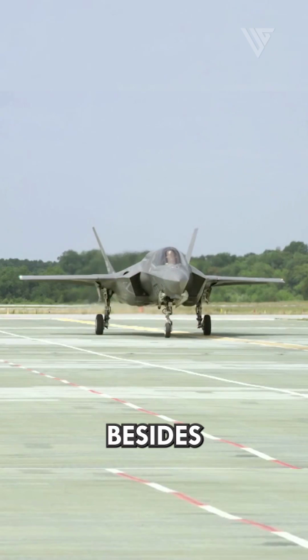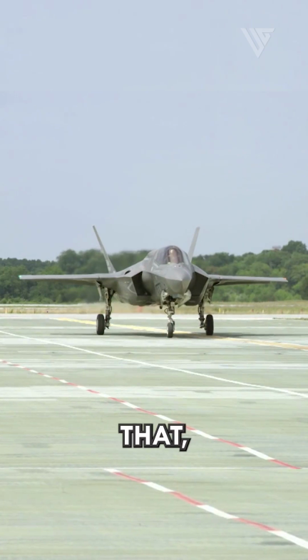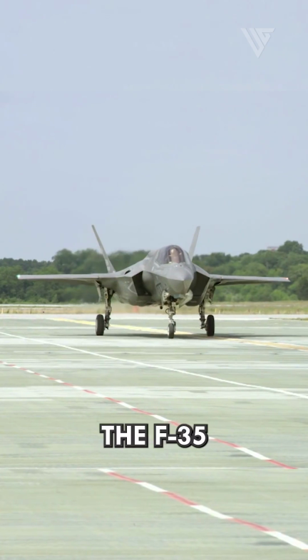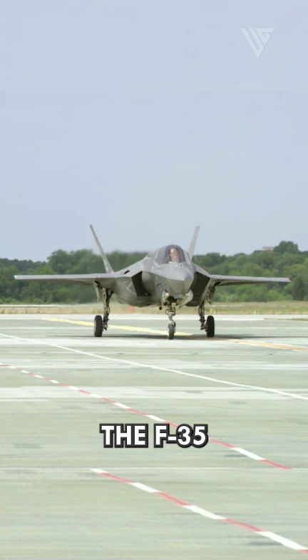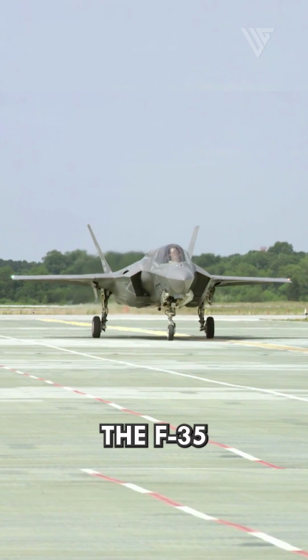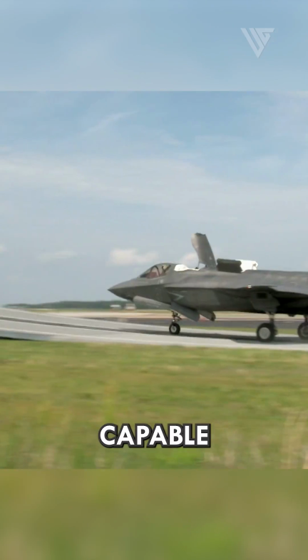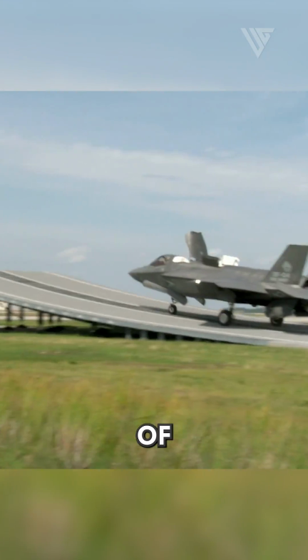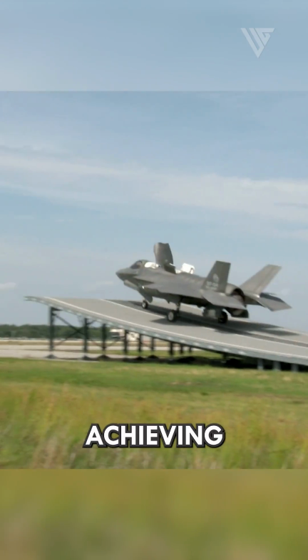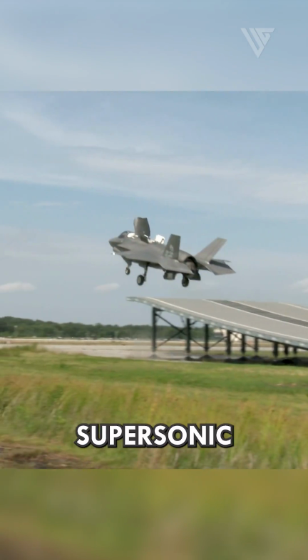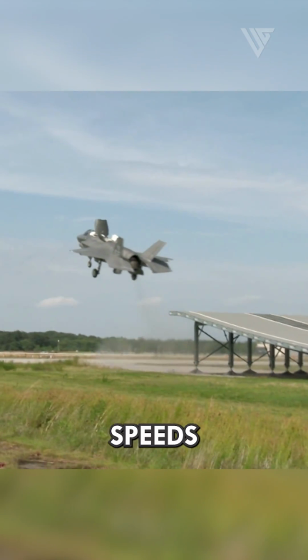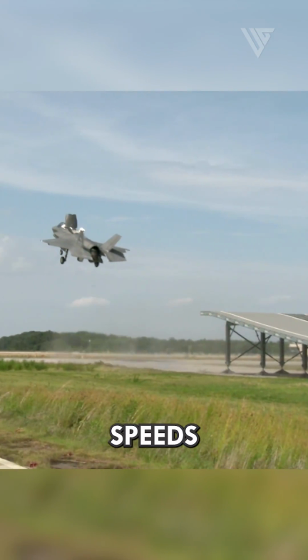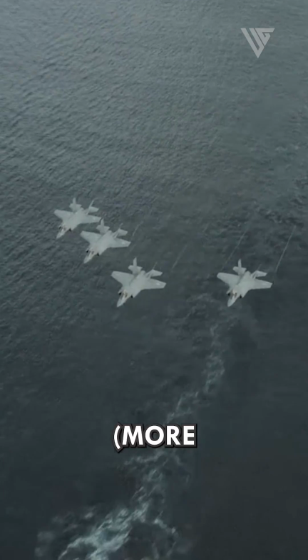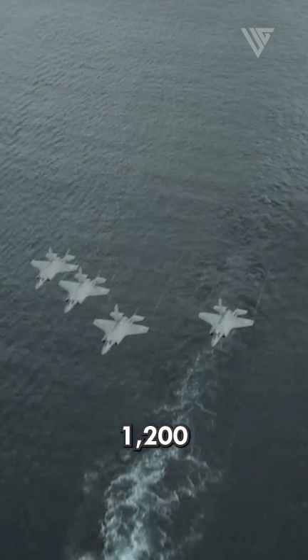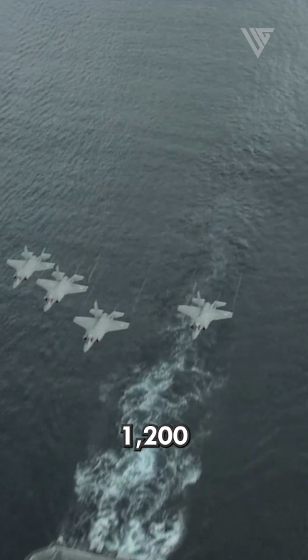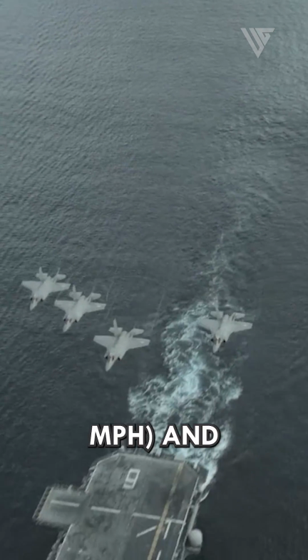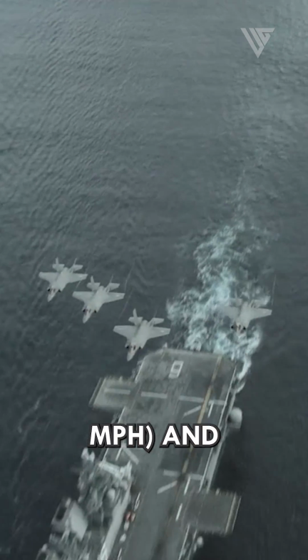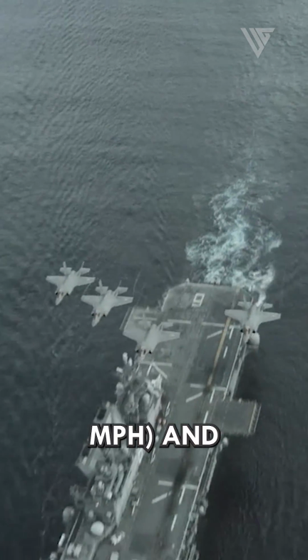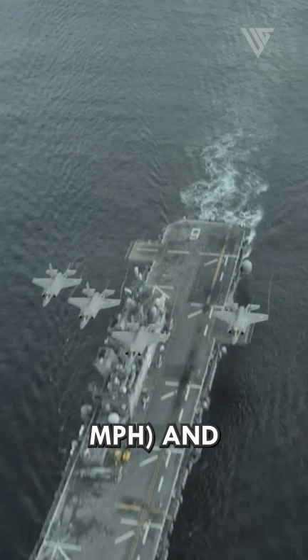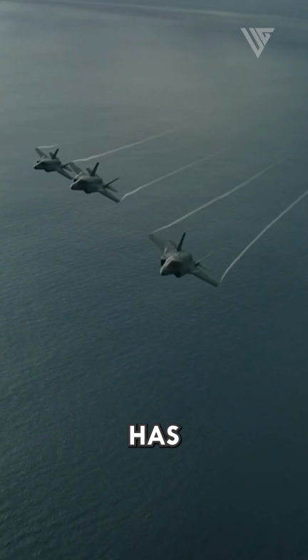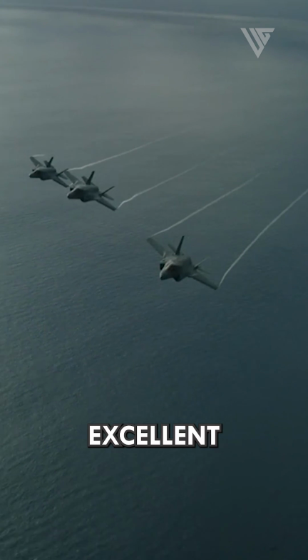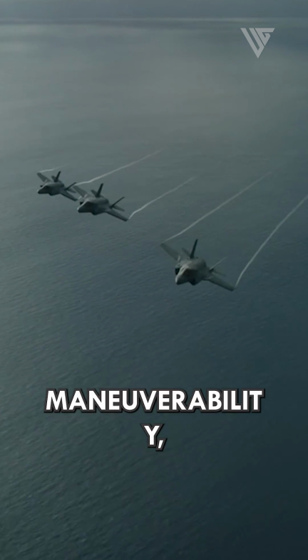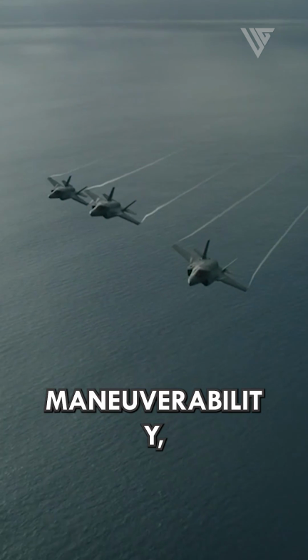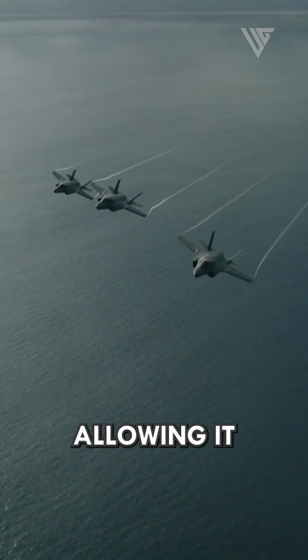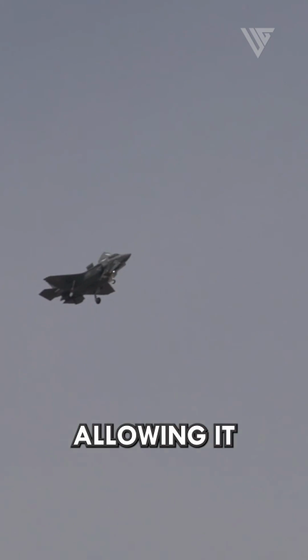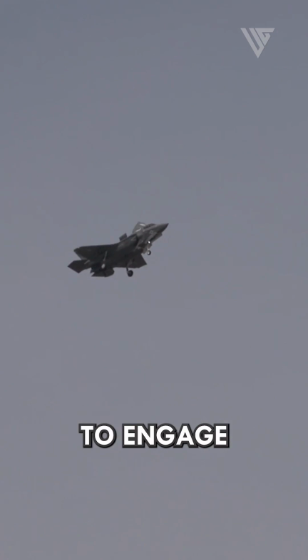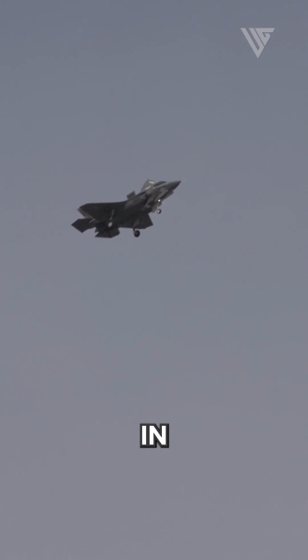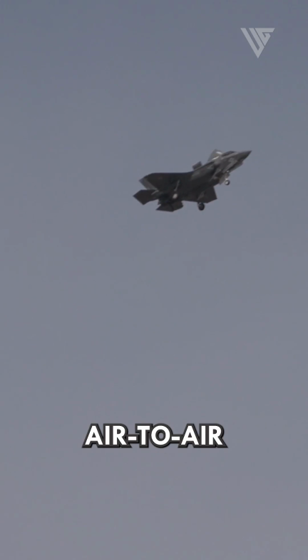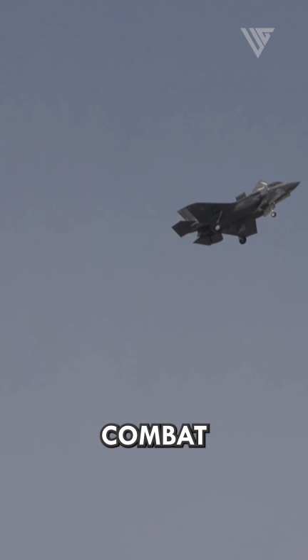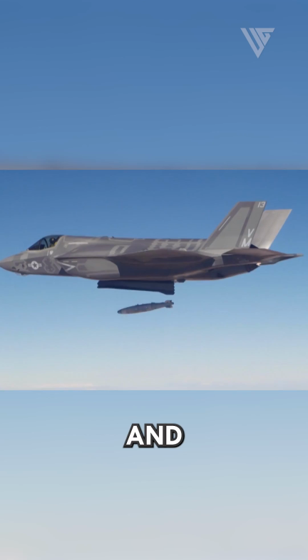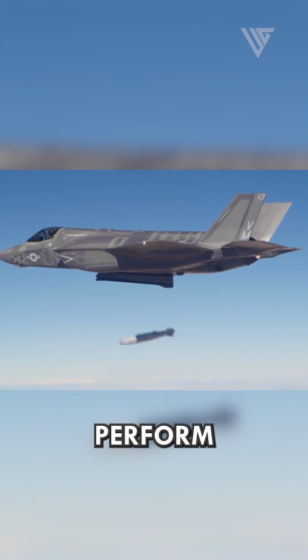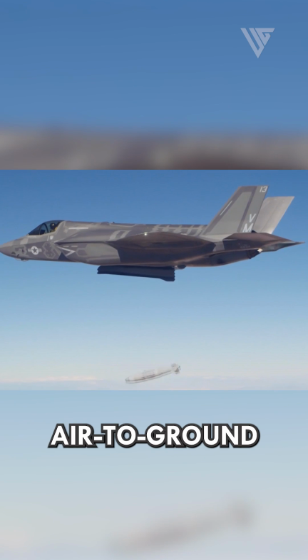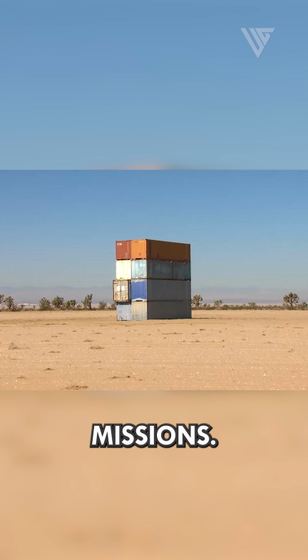The F-35 is capable of achieving supersonic speeds of more than 1,200 miles per hour, and has excellent maneuverability, allowing it to engage in air-to-air combat and perform air-to-ground missions.